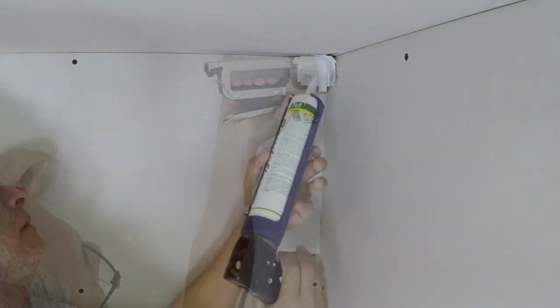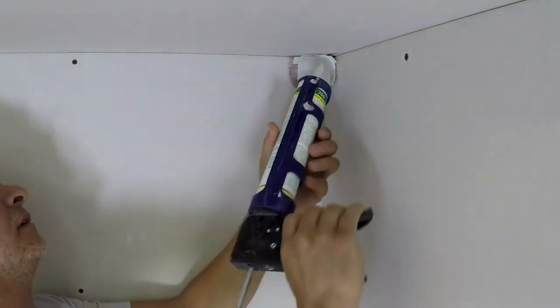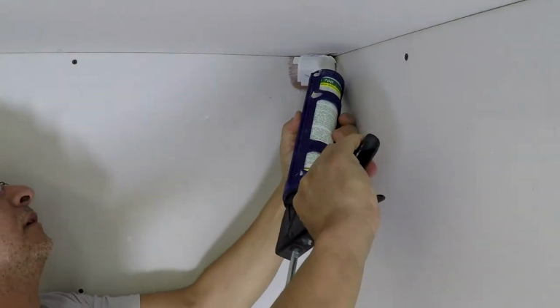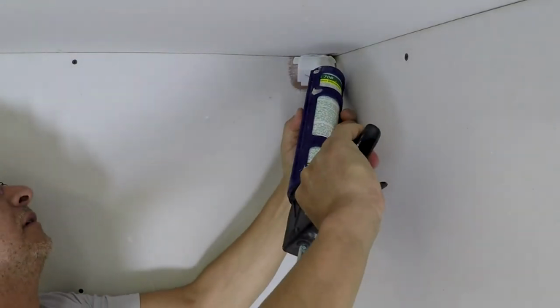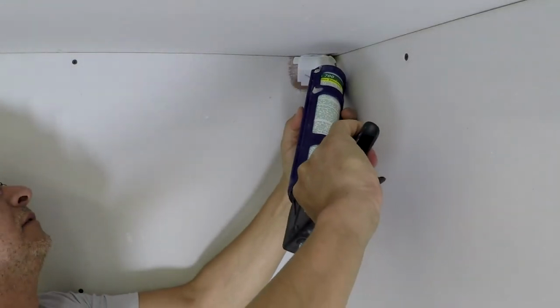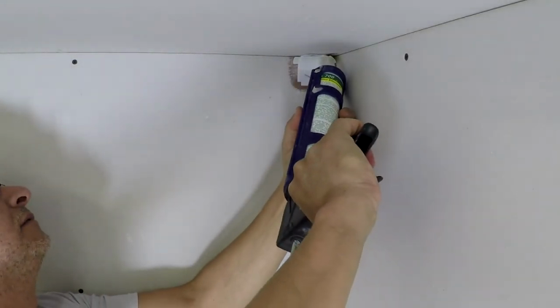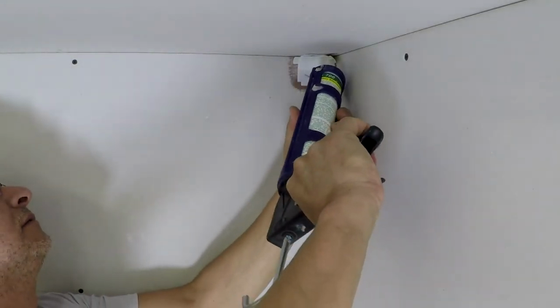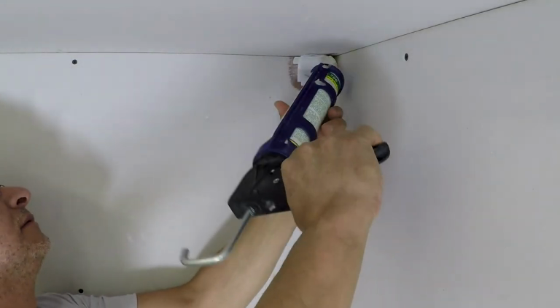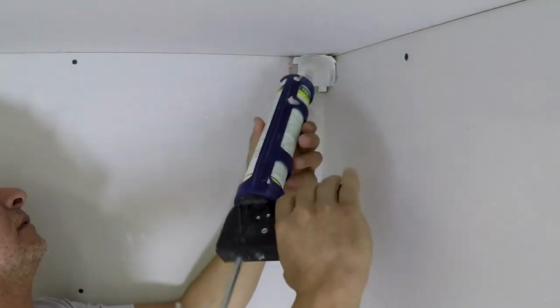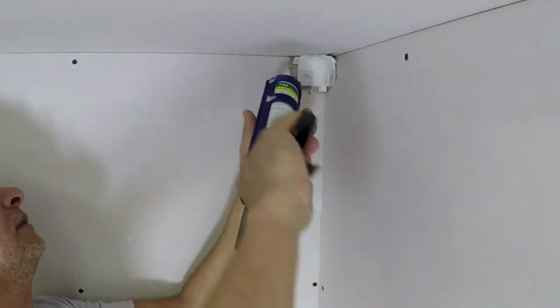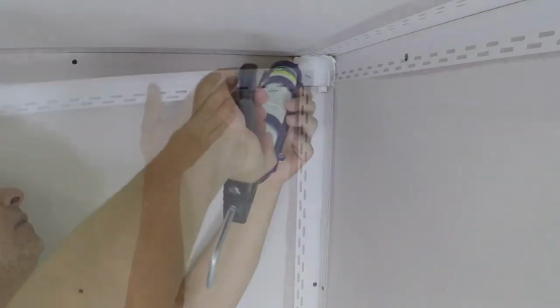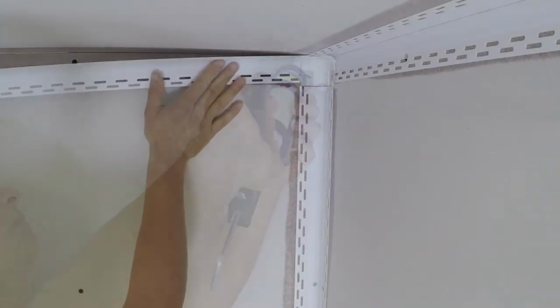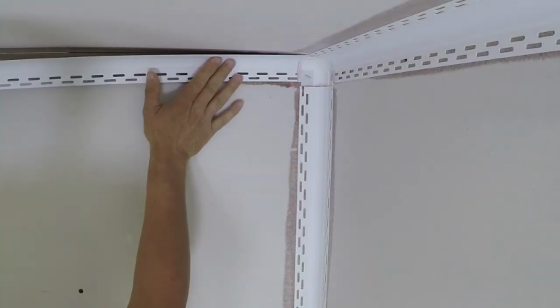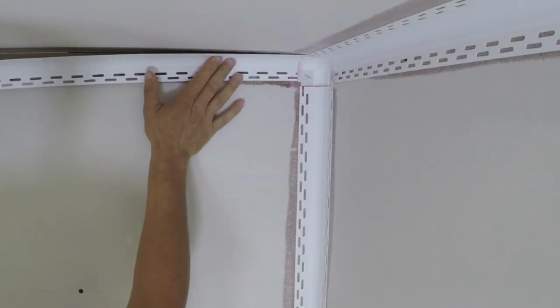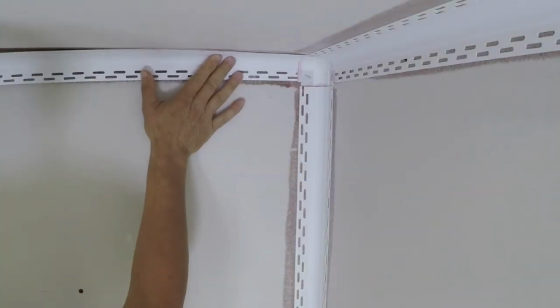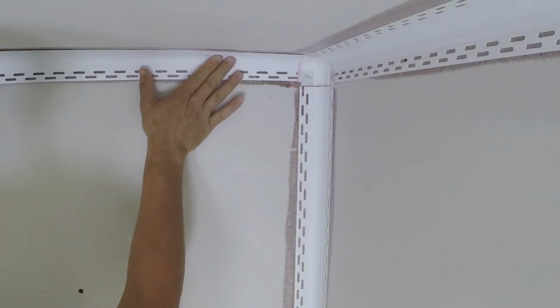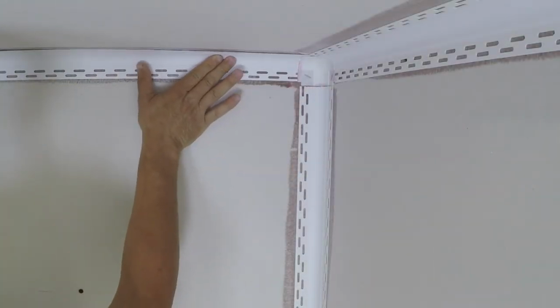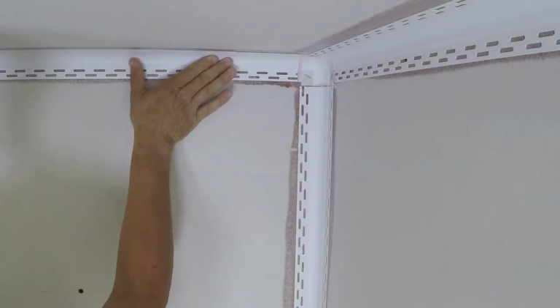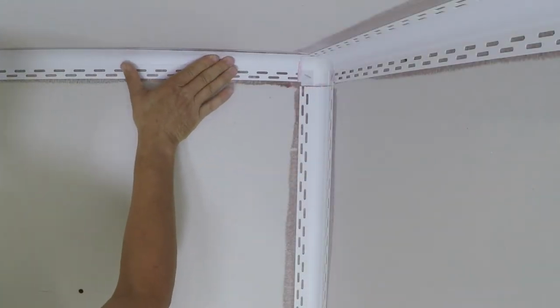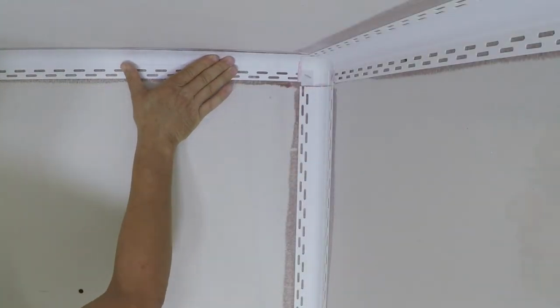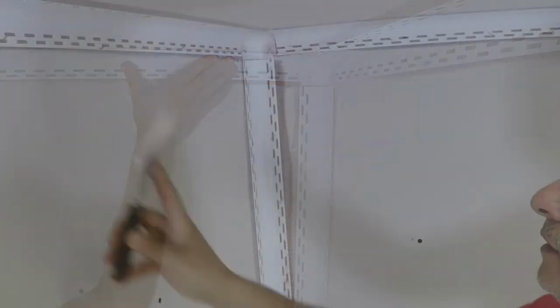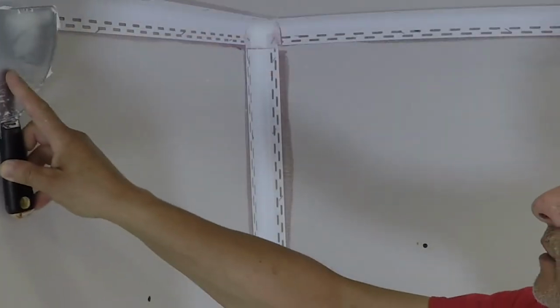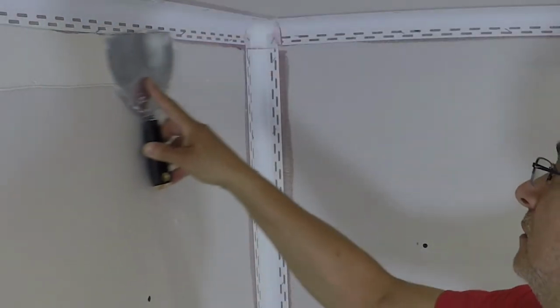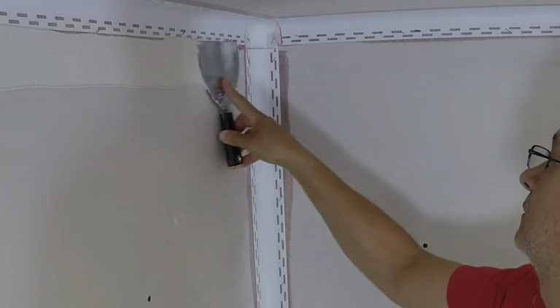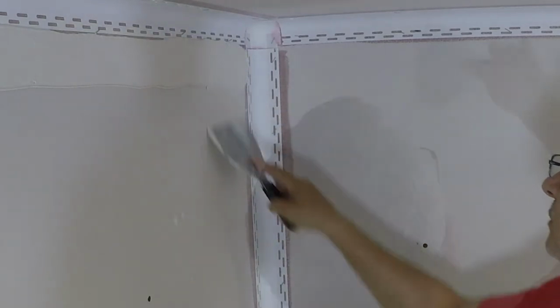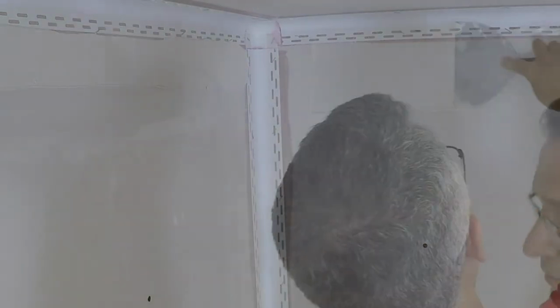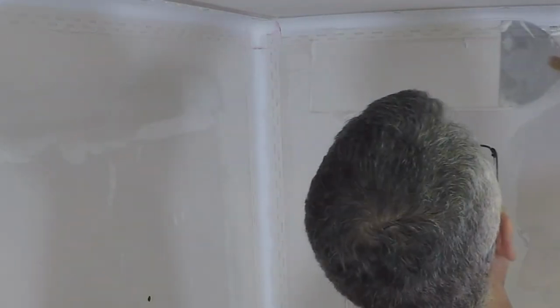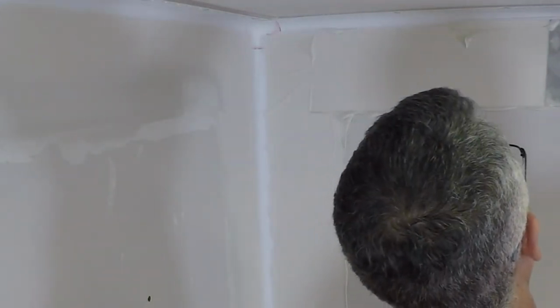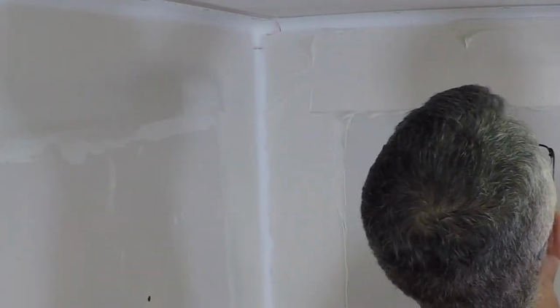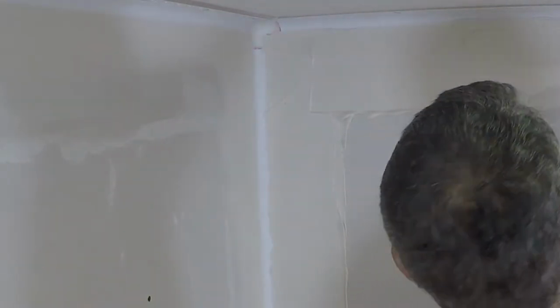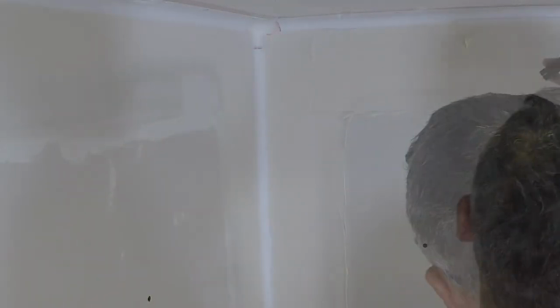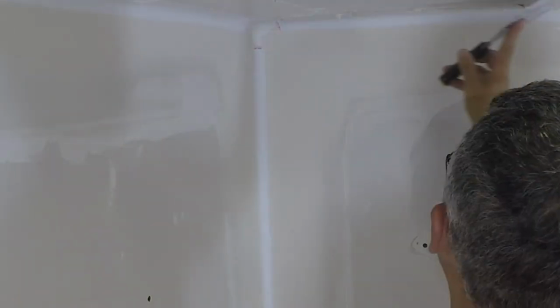Apply a small dab of caulk to all tabs of the three-way. The caulk will help bond the three-way to the bullnose beads. Three-quarter inch bullnose is perfect for softening the look of any interior space.